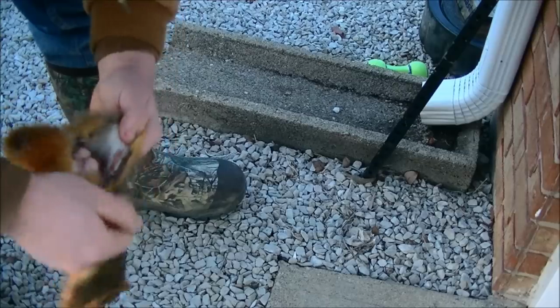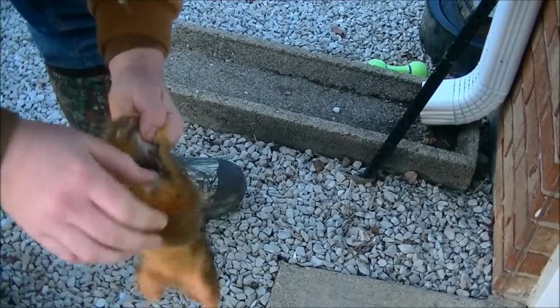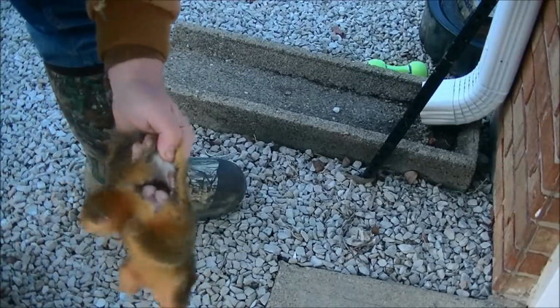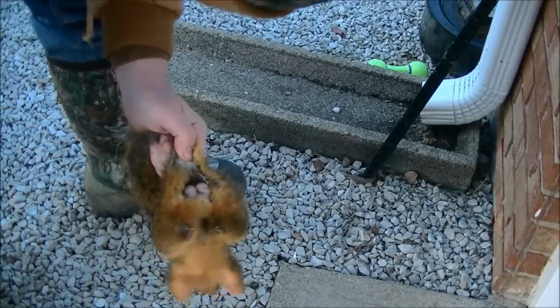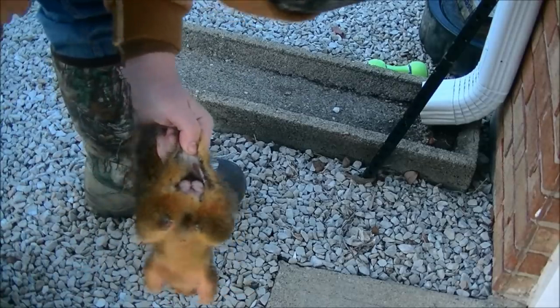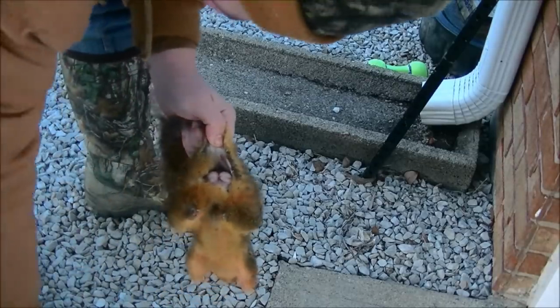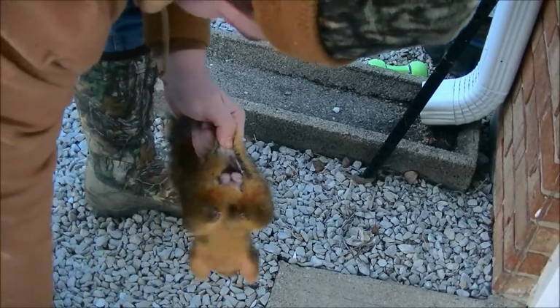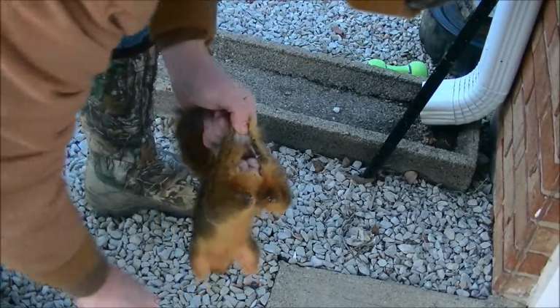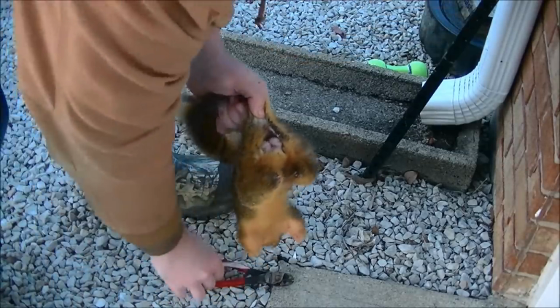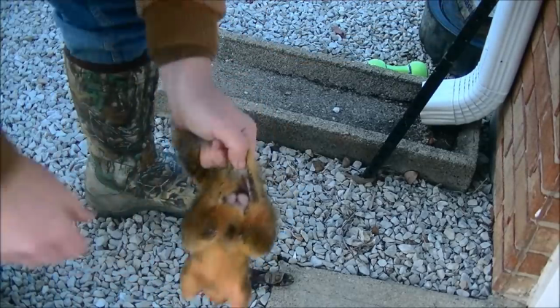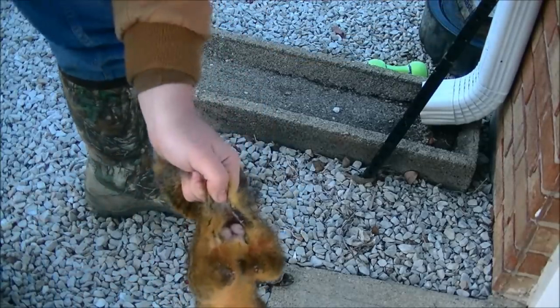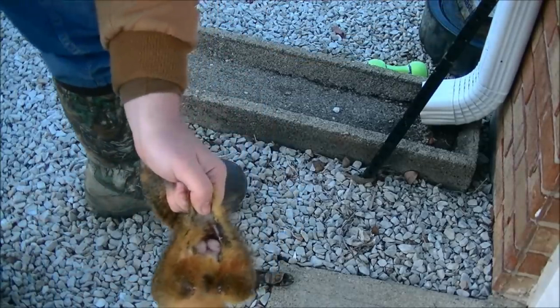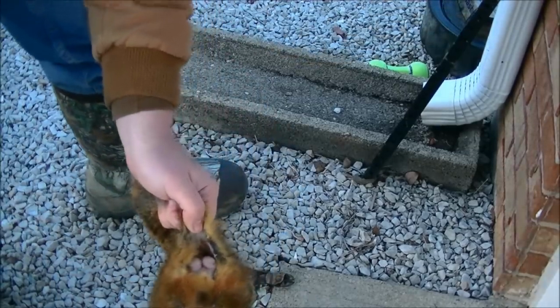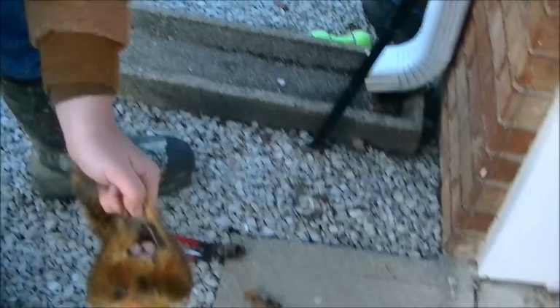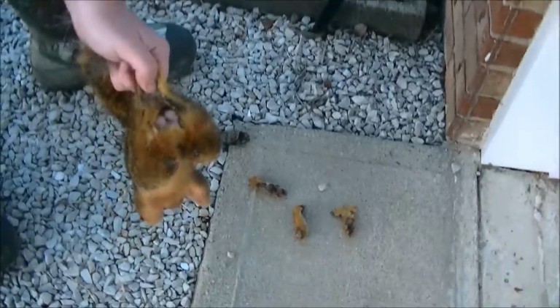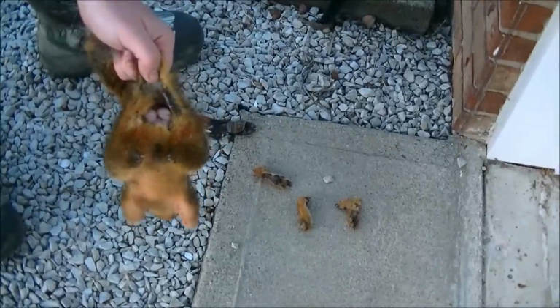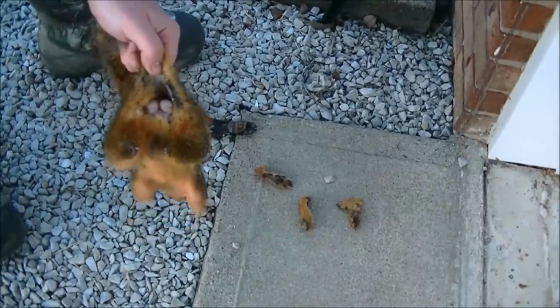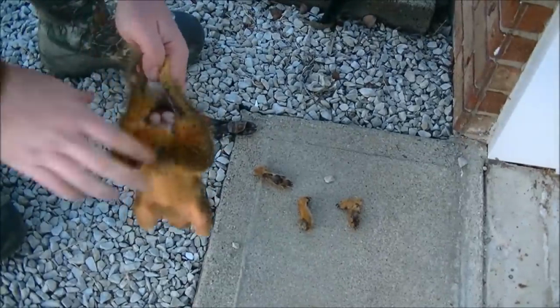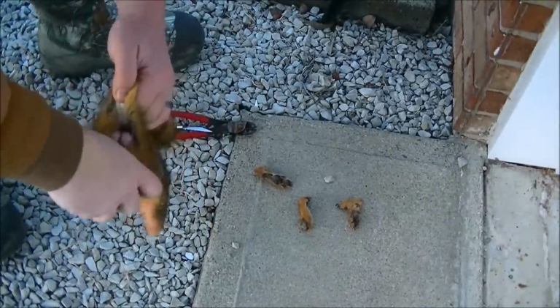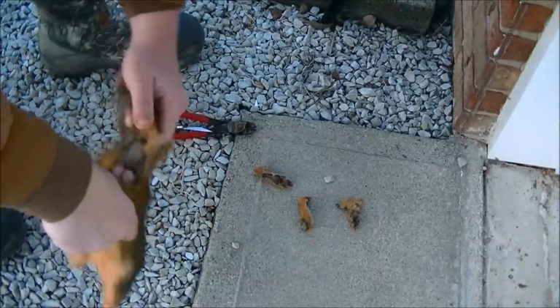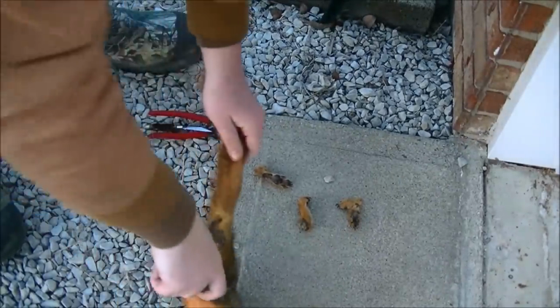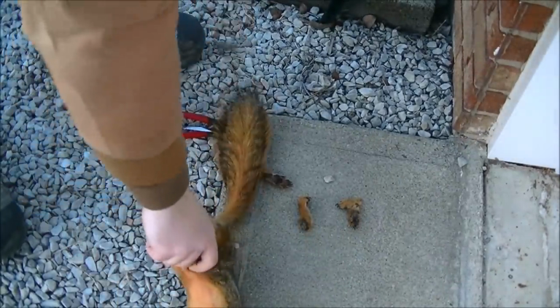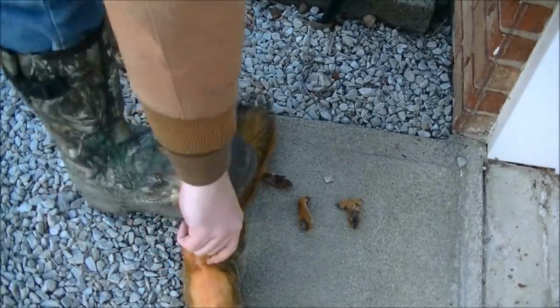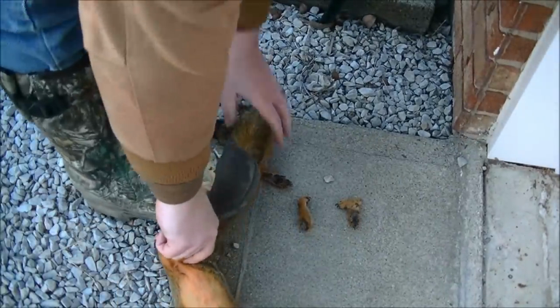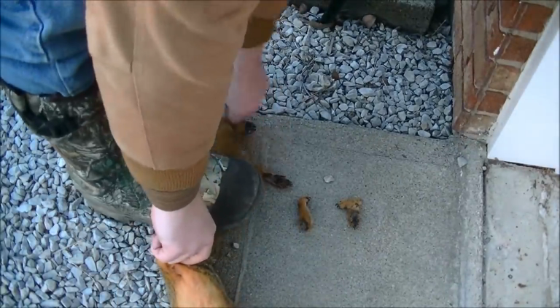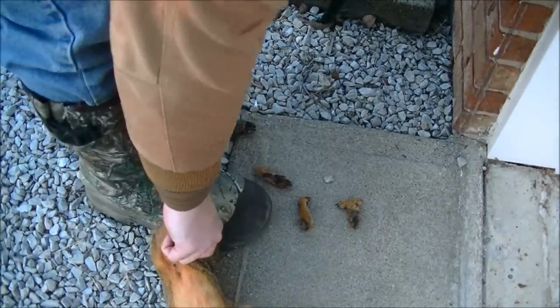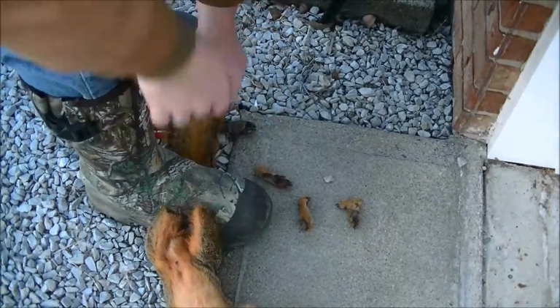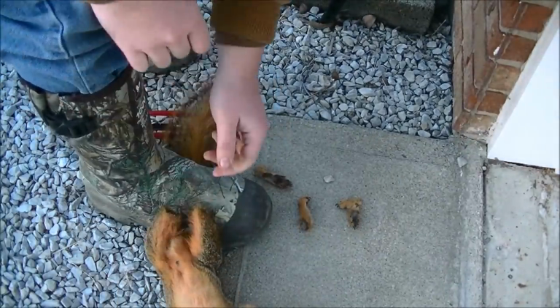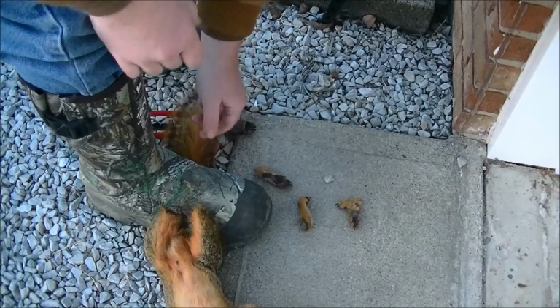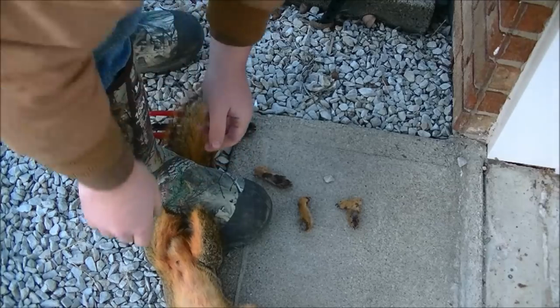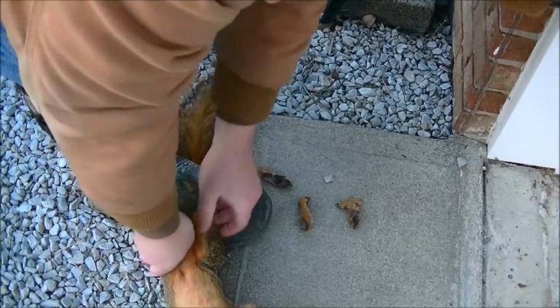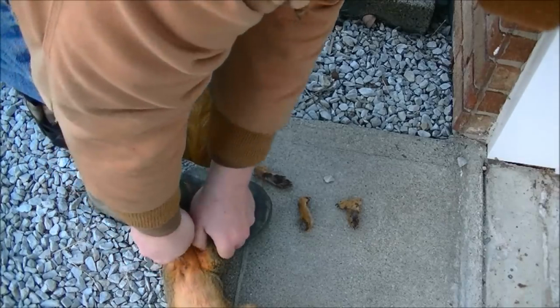Now that the skin is loosened around the rump and the hind legs, this gives us a flap to step on to peel the skin all the way down the squirrel. Step on the bone of the tail and pull the squirrel up by the hind legs.